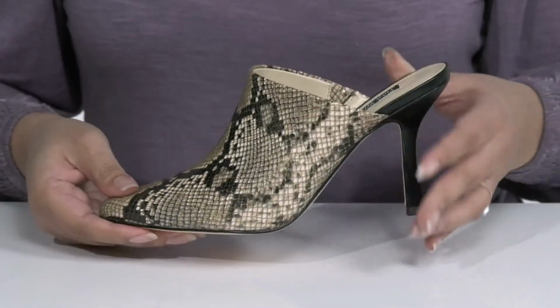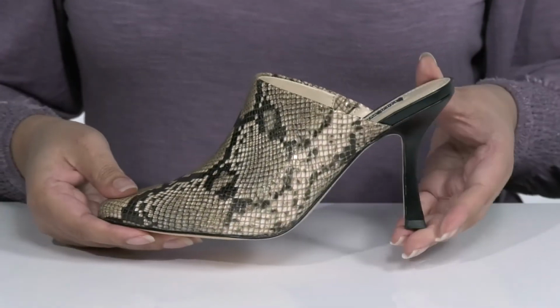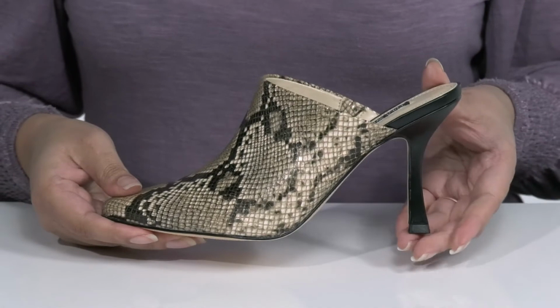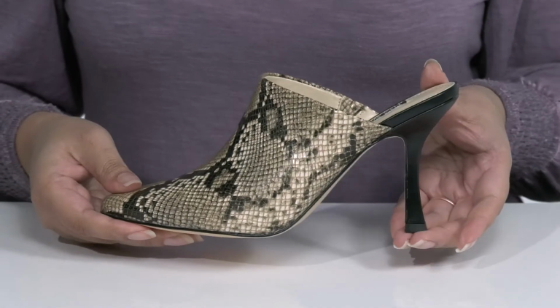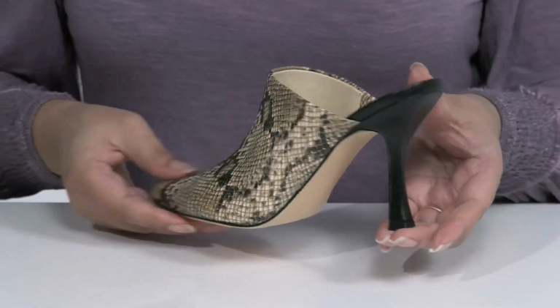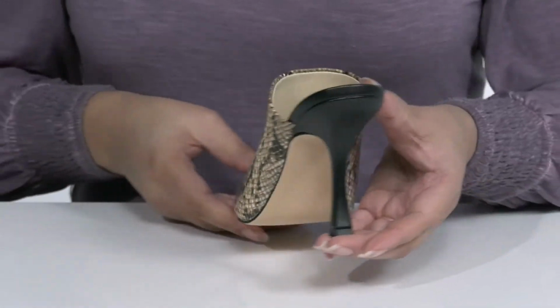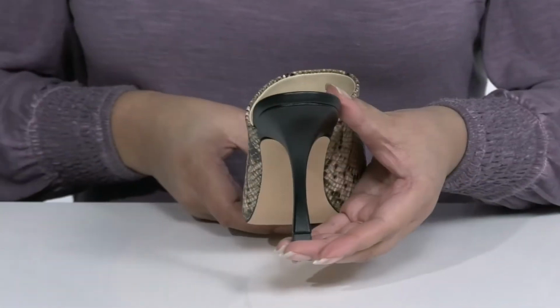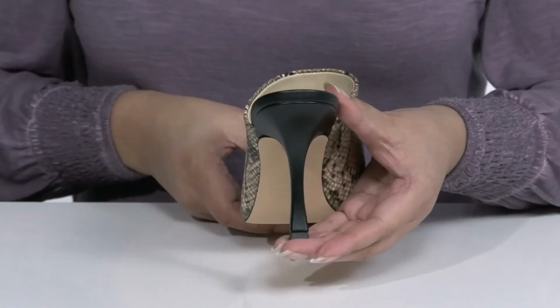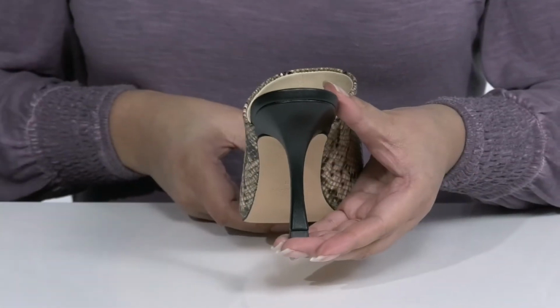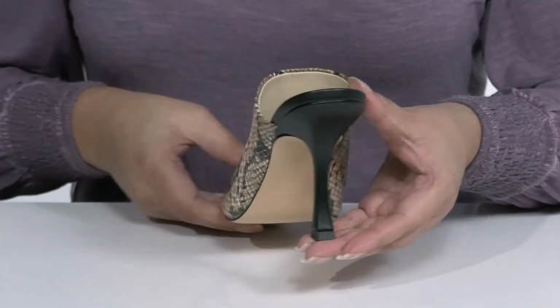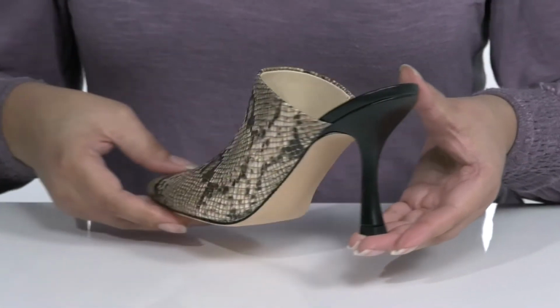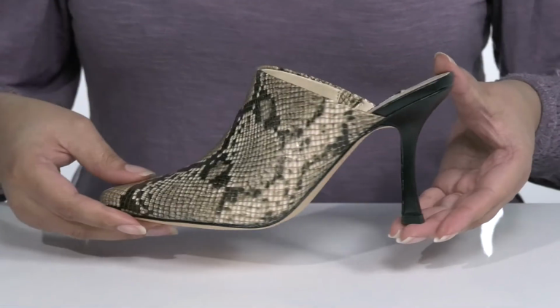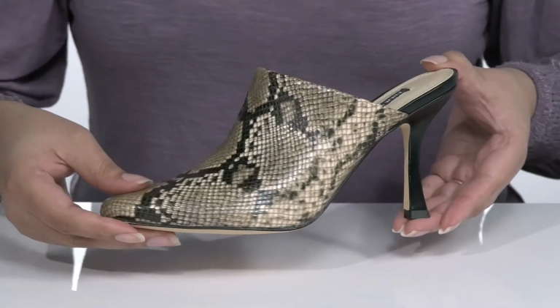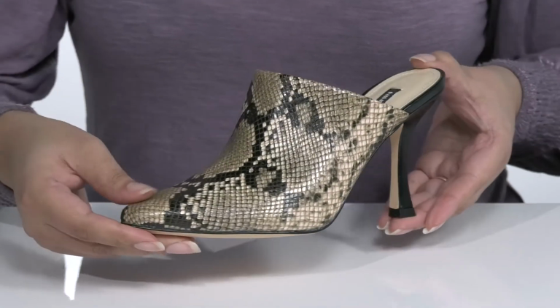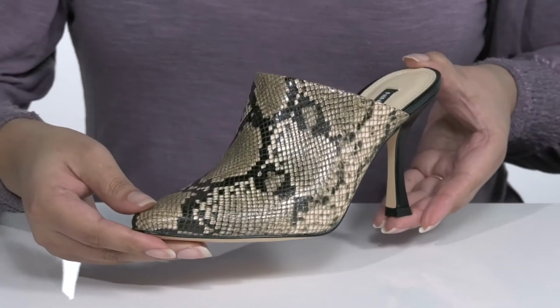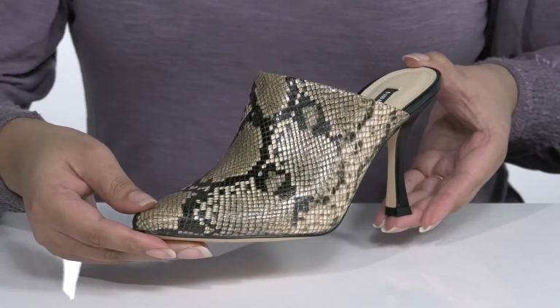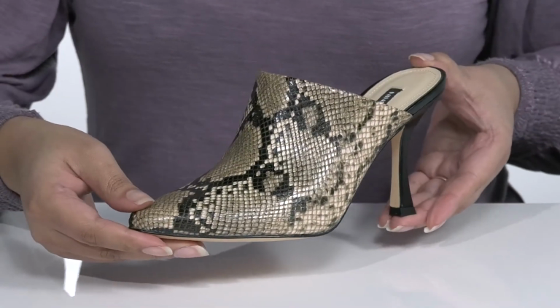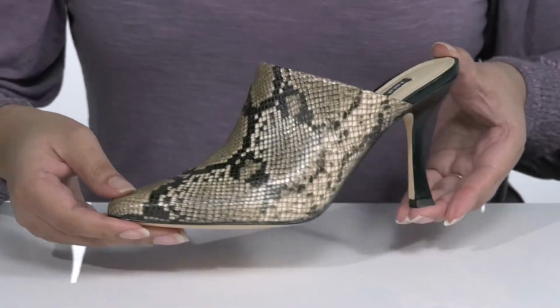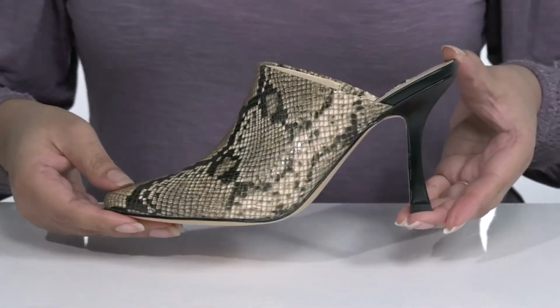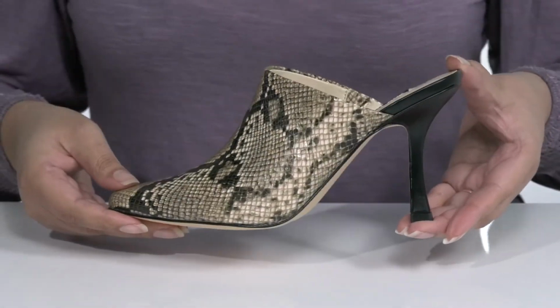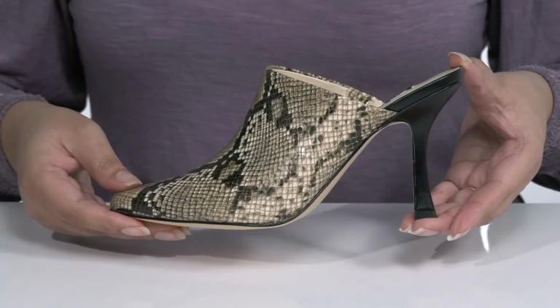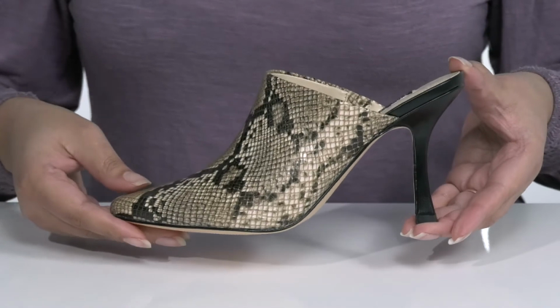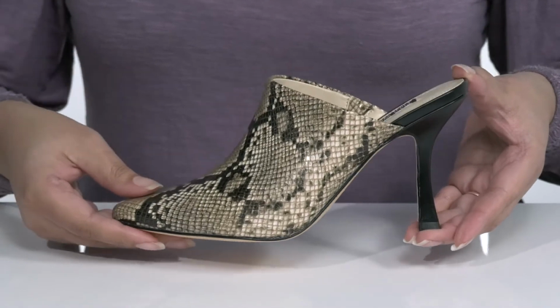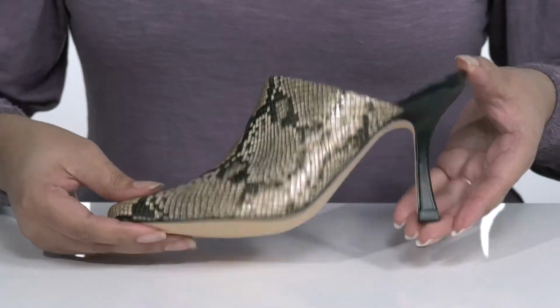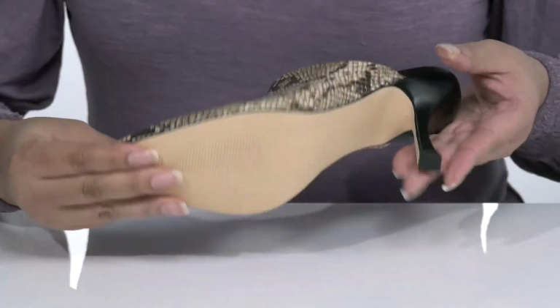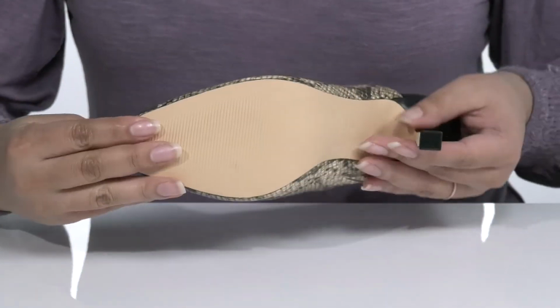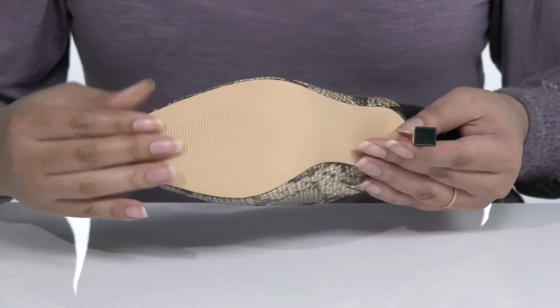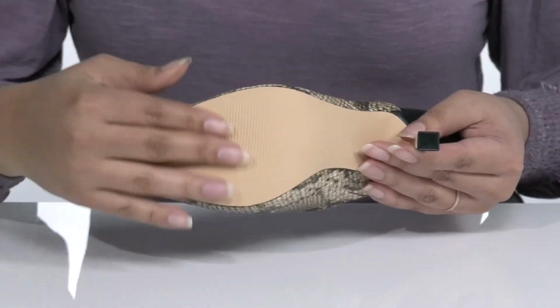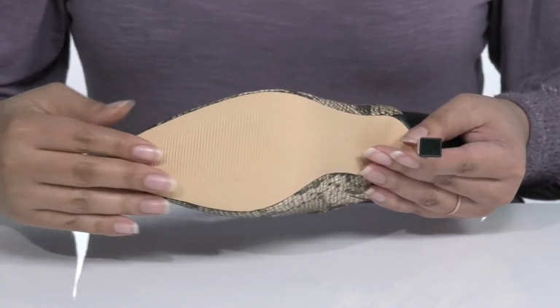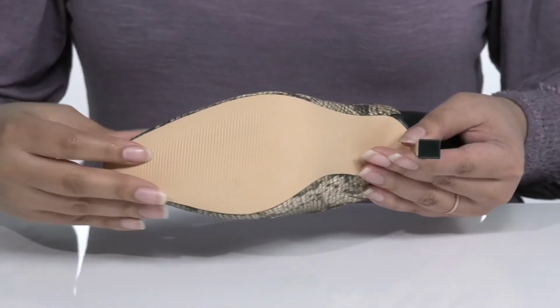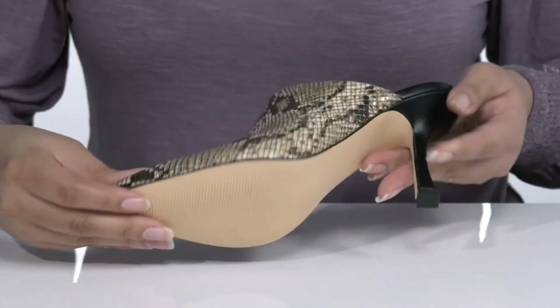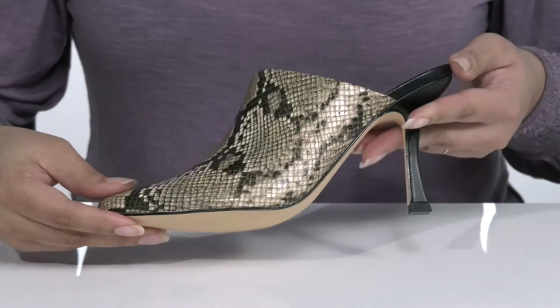You'll get about a 4-inch boost in height with a spool heel at the back that elongates your legs and gives you a sleek silhouette. It's all on top of a textured man-made outsole.